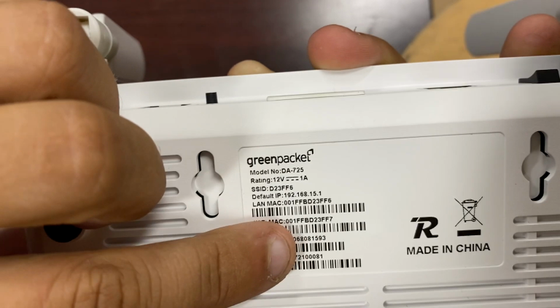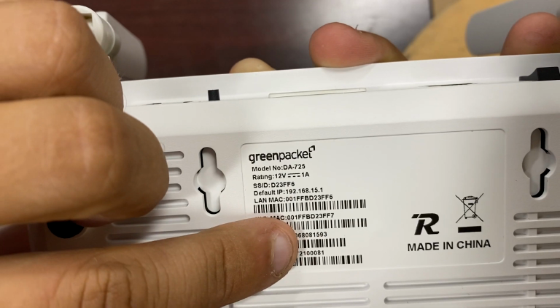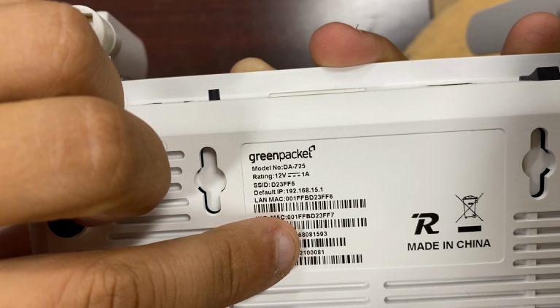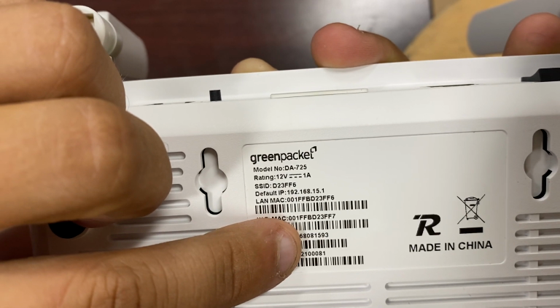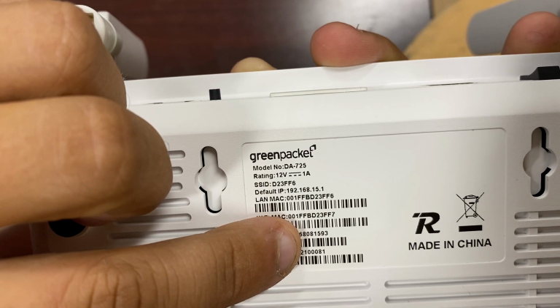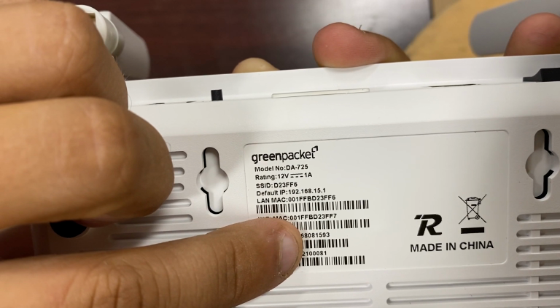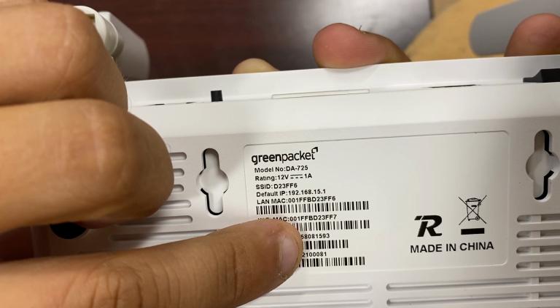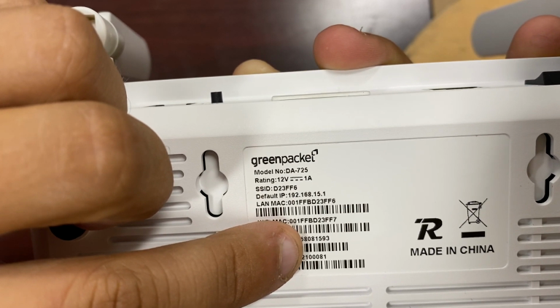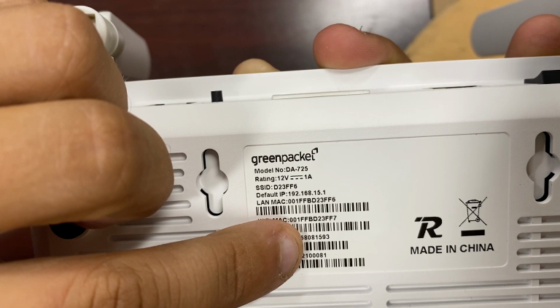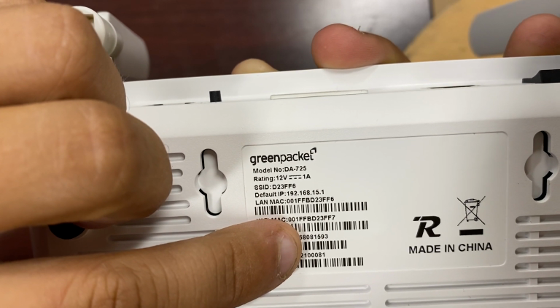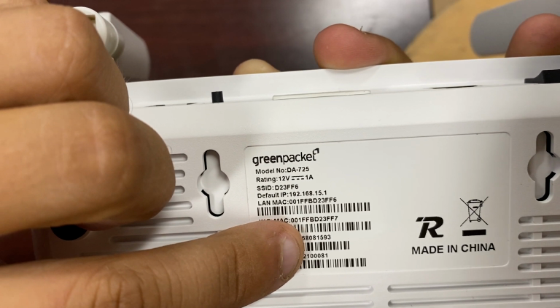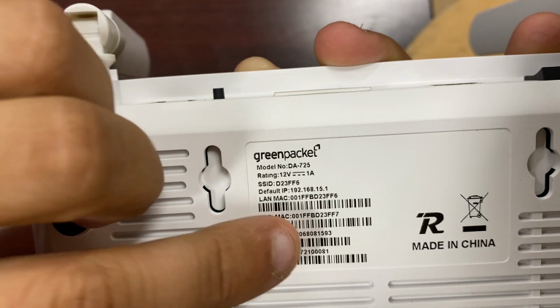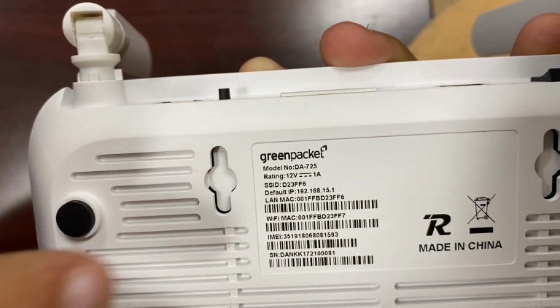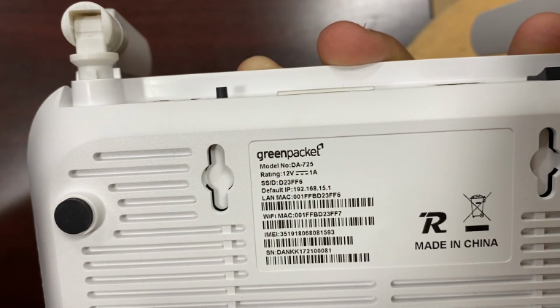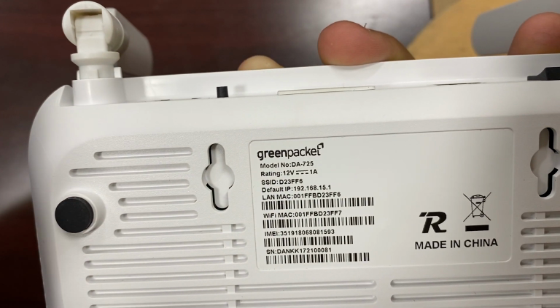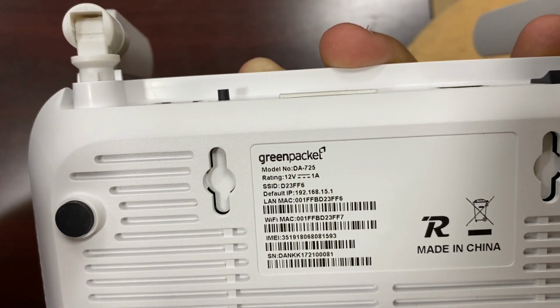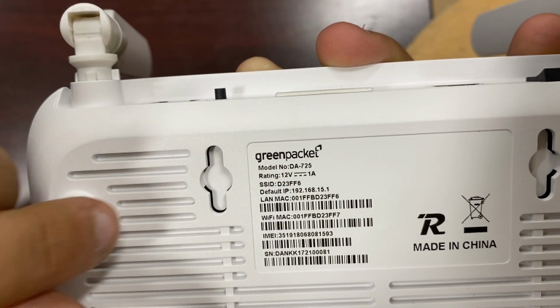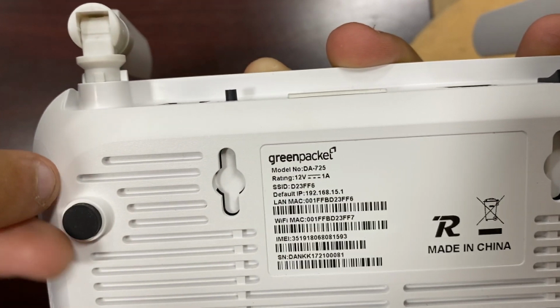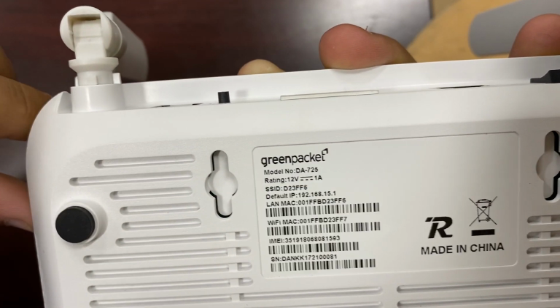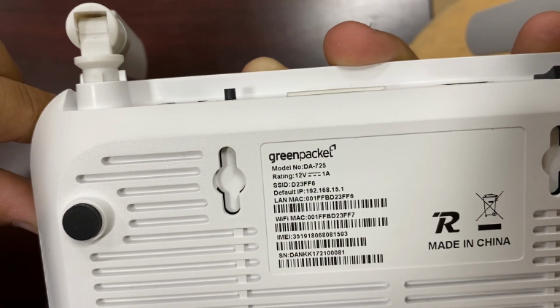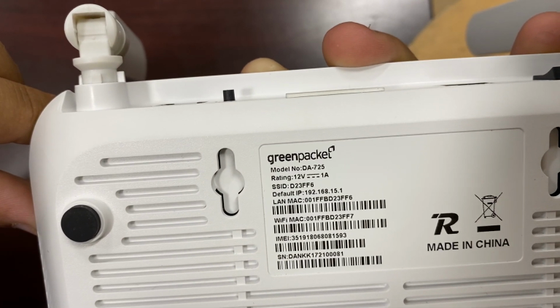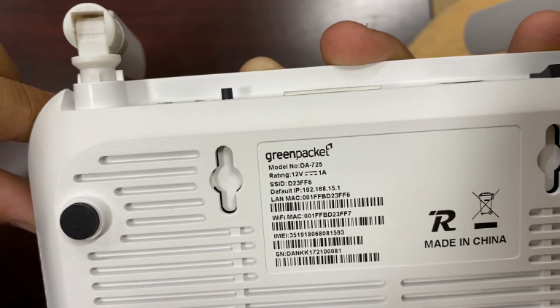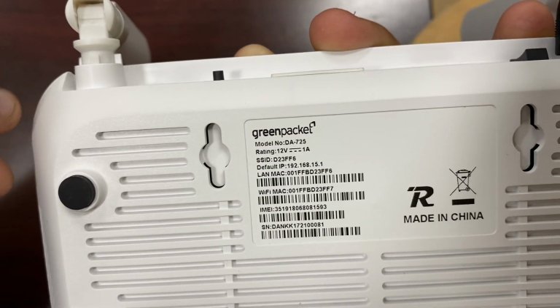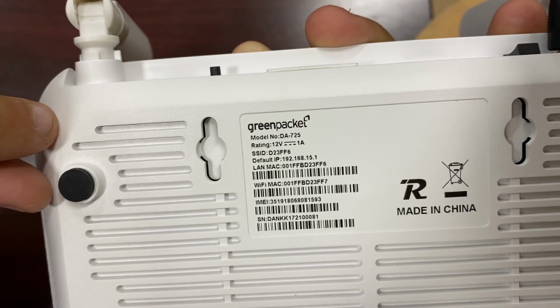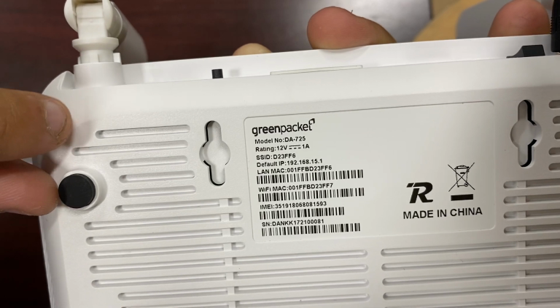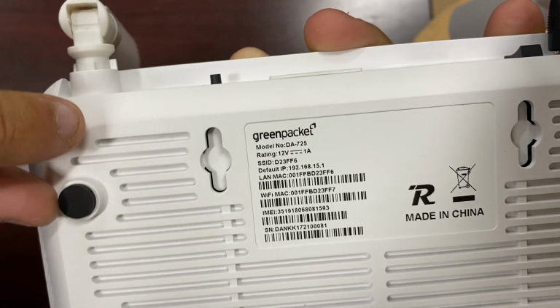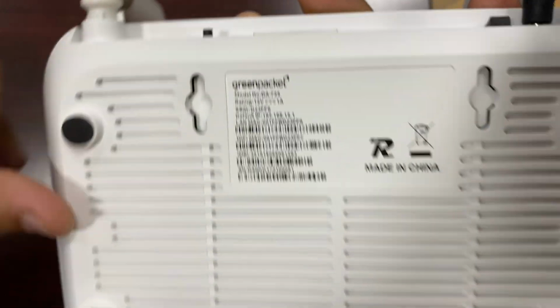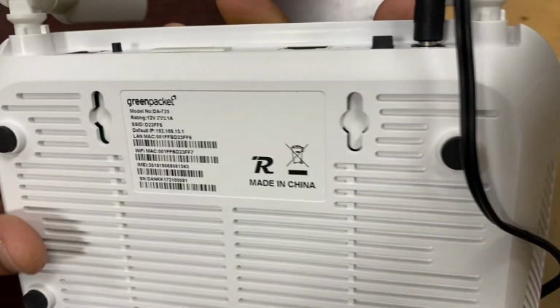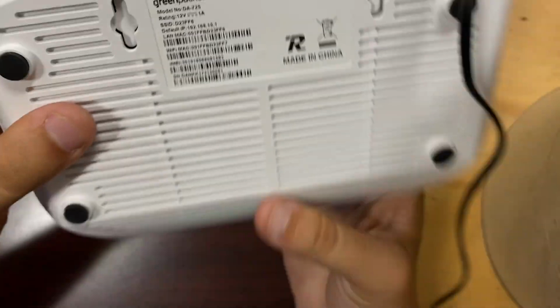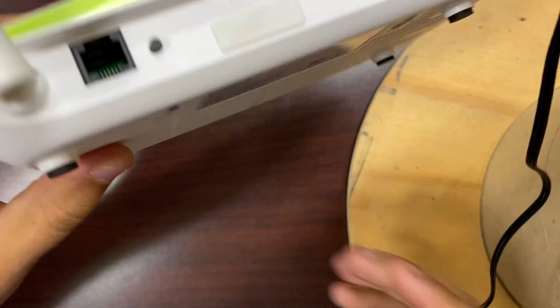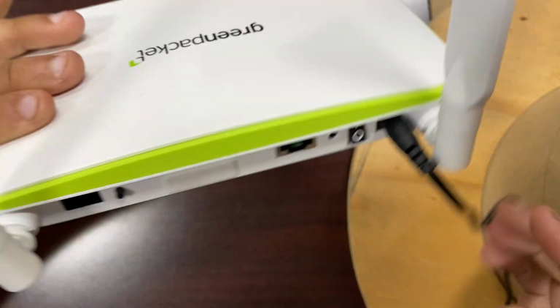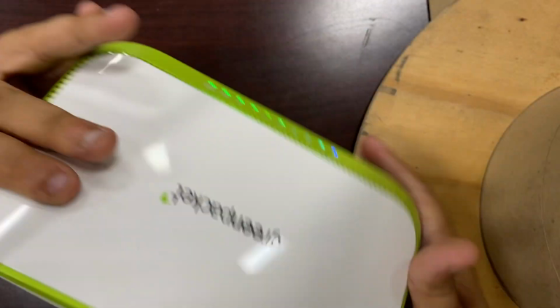The last six here is 081593, so your password is going to be KCOE081593. Make sure it's all lowercase. Once you do that, your device should be connected.